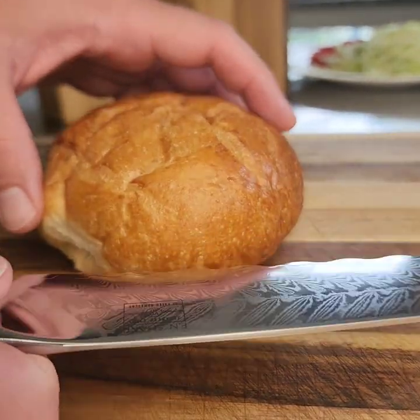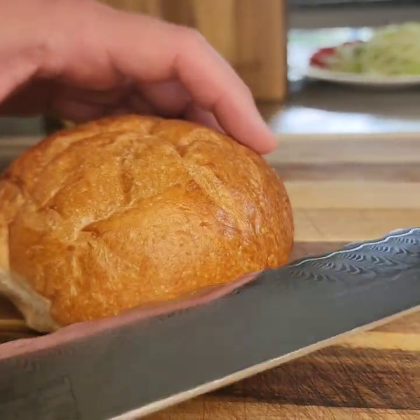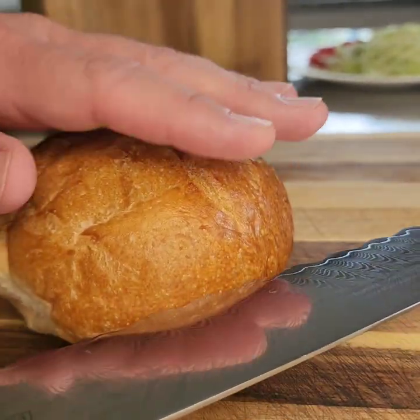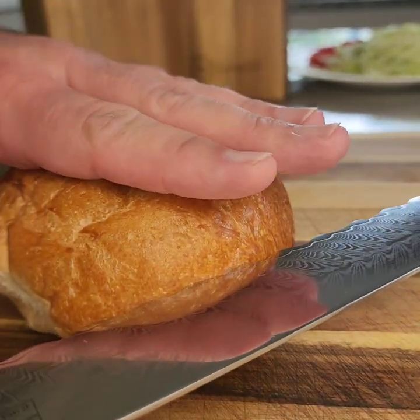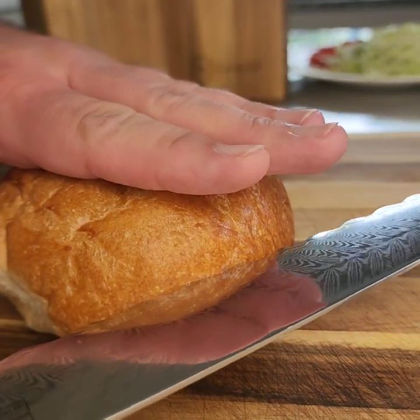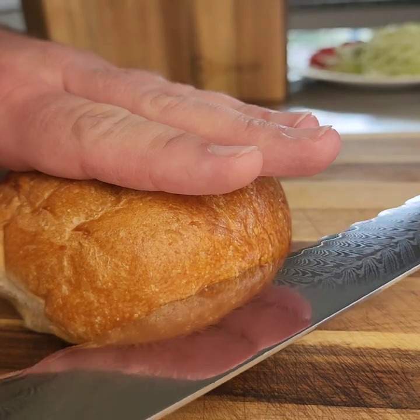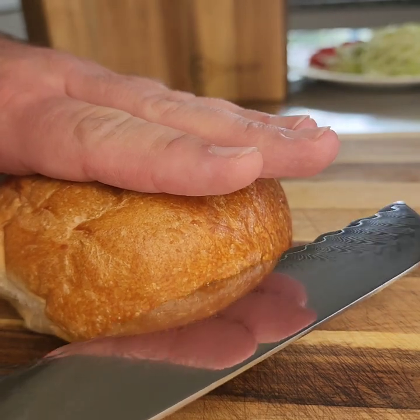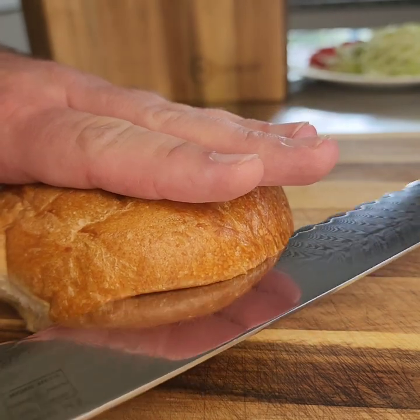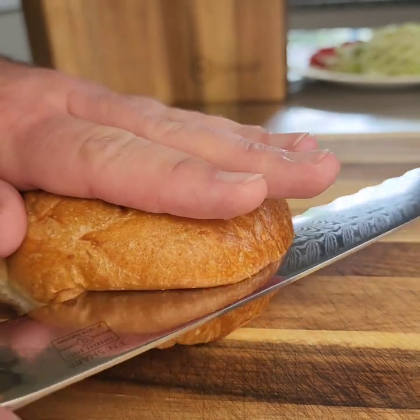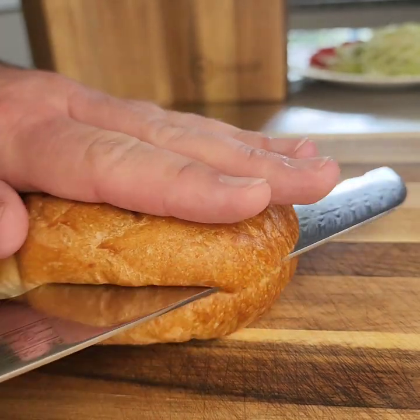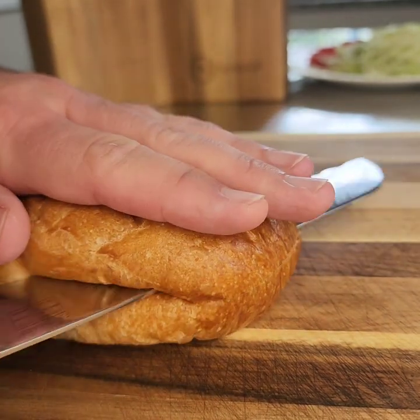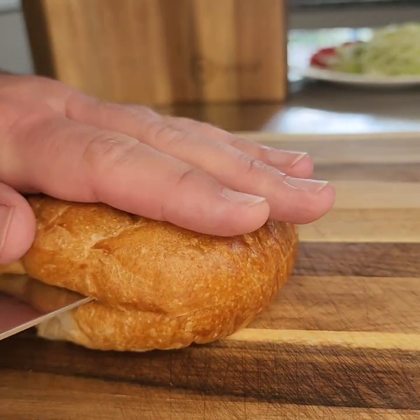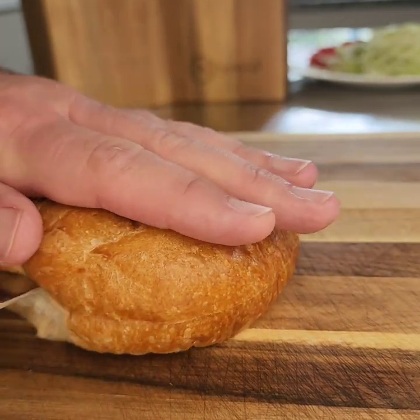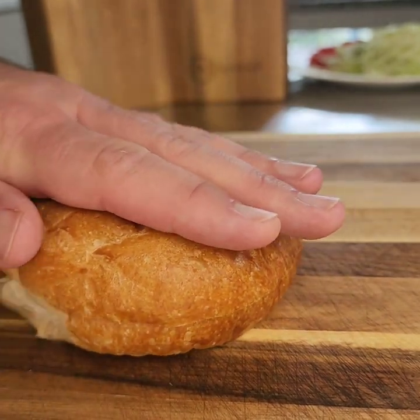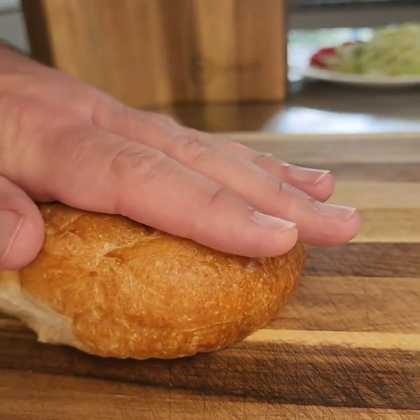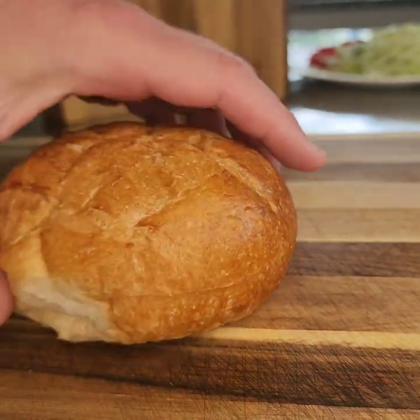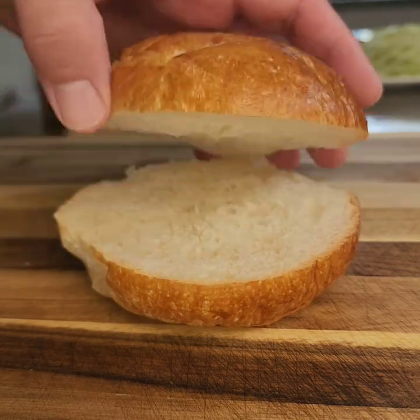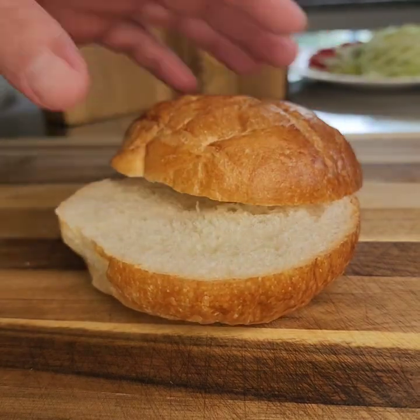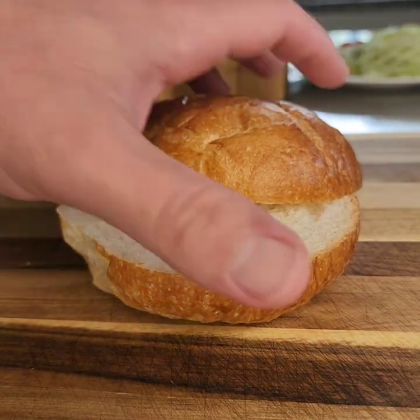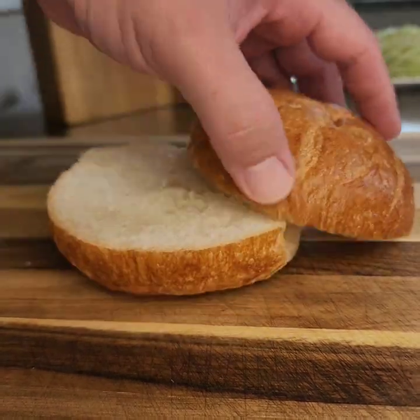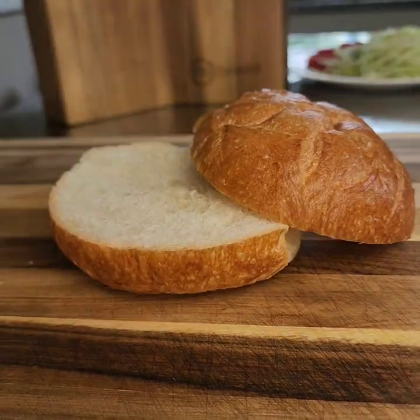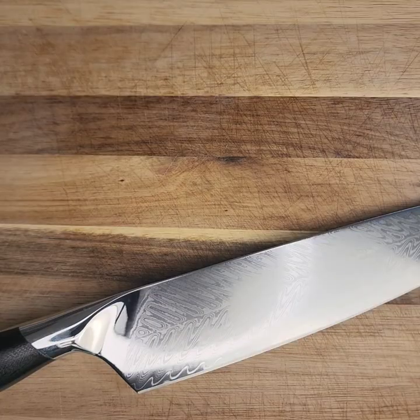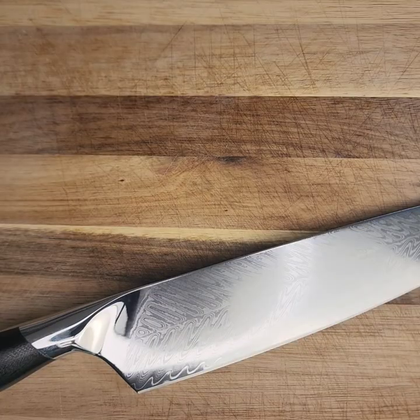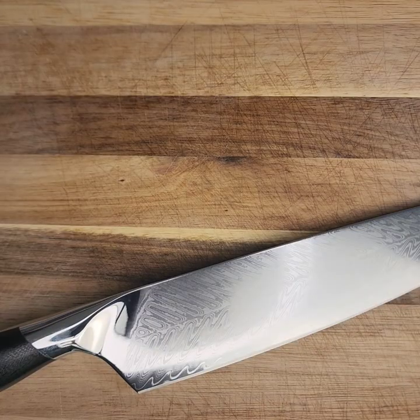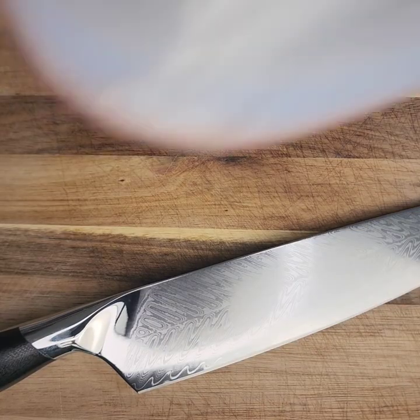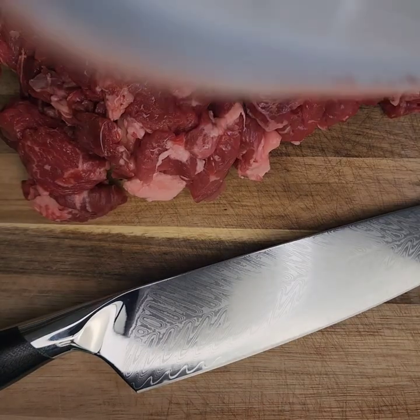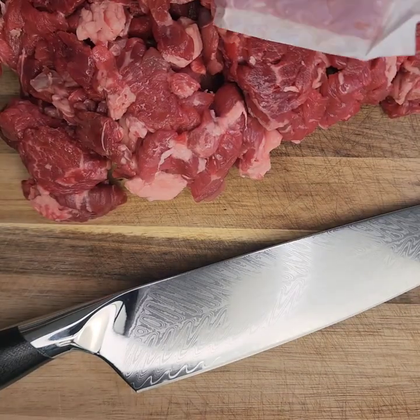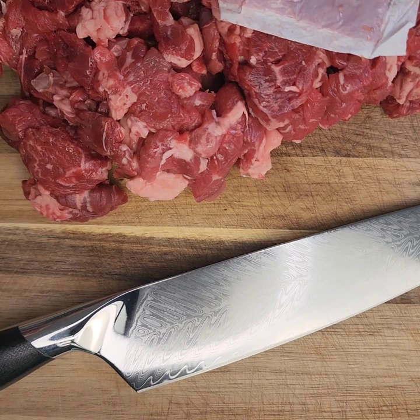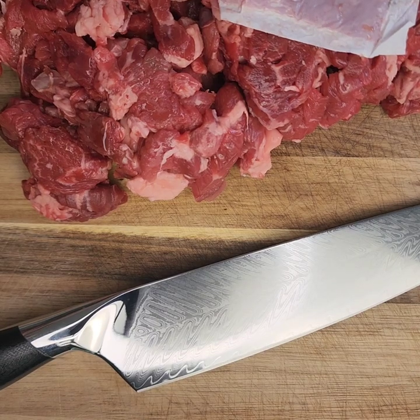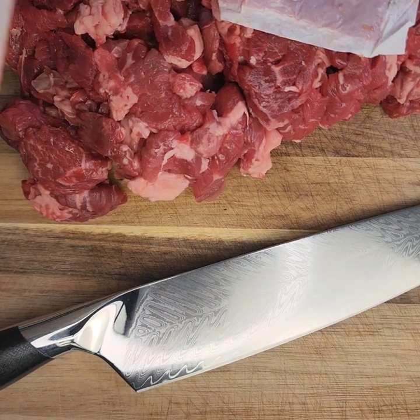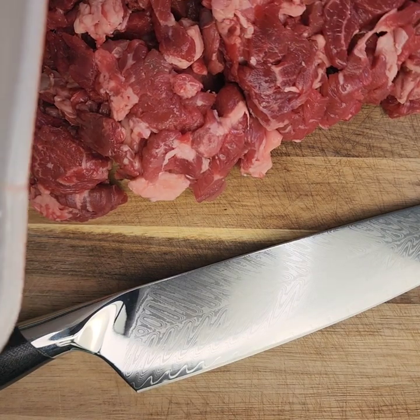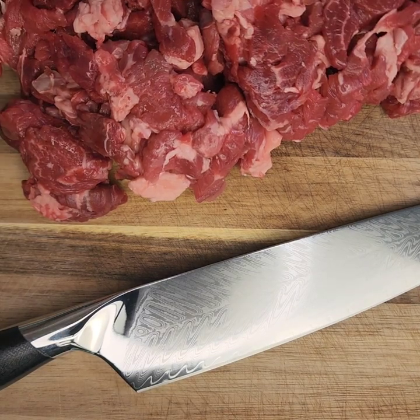Another option for slicing the tomato: I use the Effin Sharp serrated bread knife. Even though it's a bread knife, you can use it for many purposes — whether it's slicing meat, slicing veggies. Here I'm just cutting my bun.